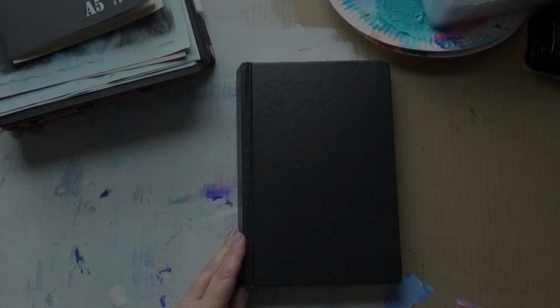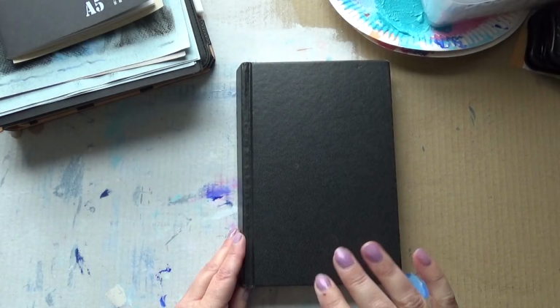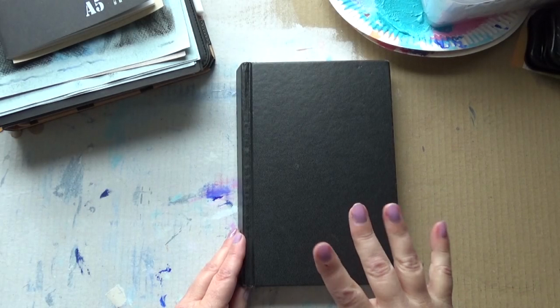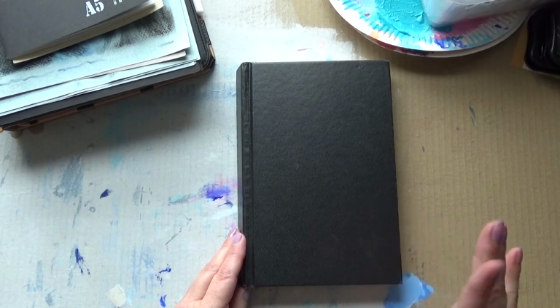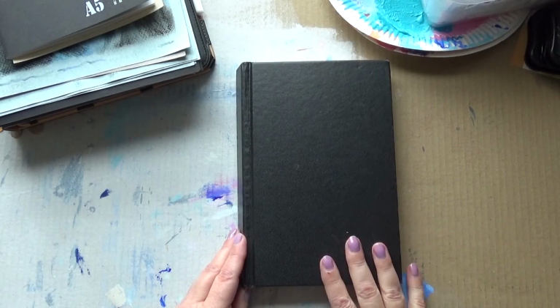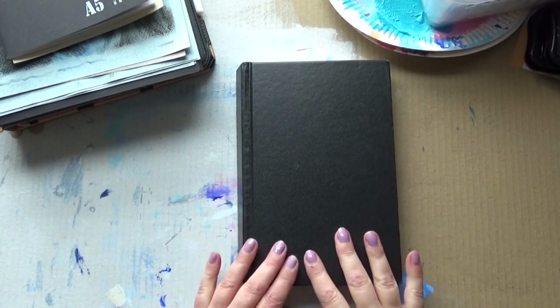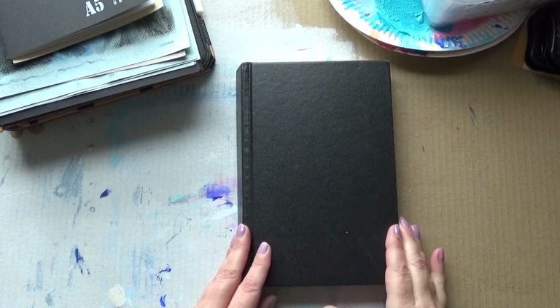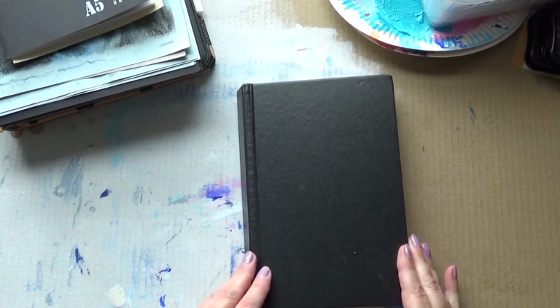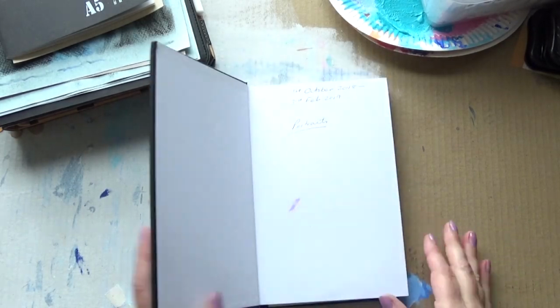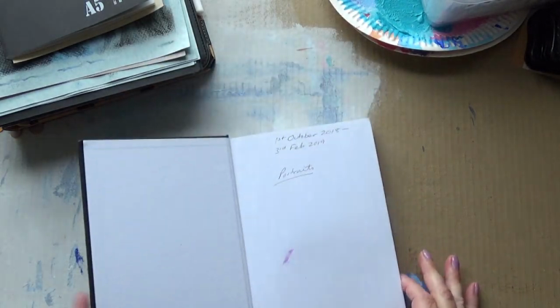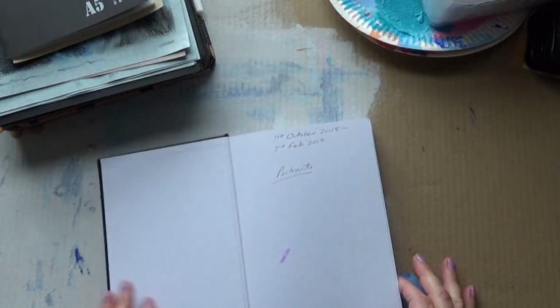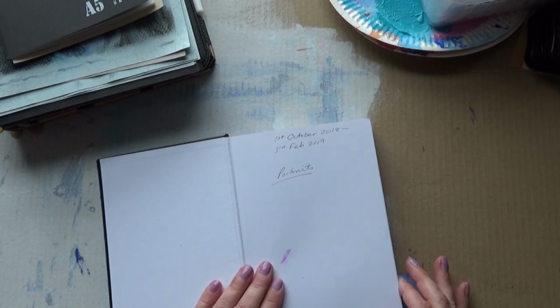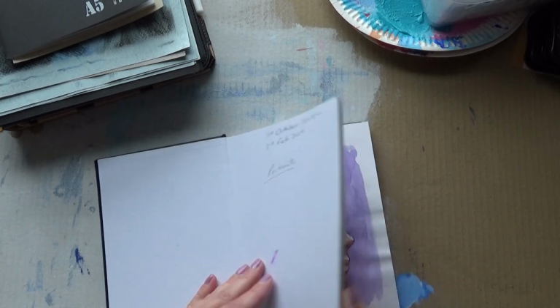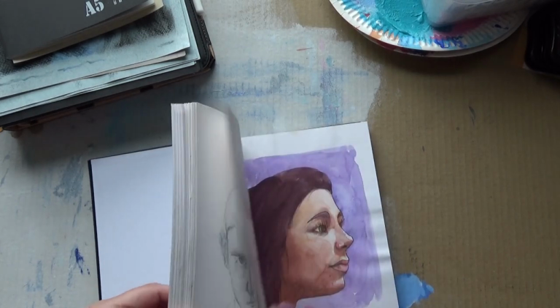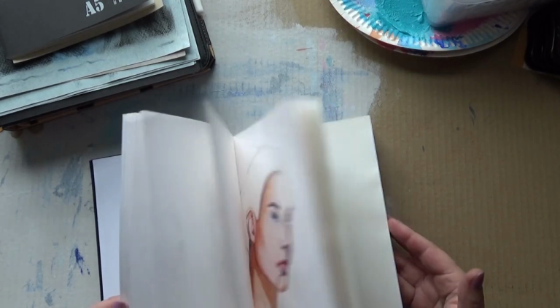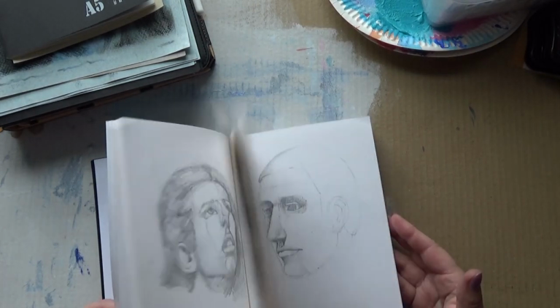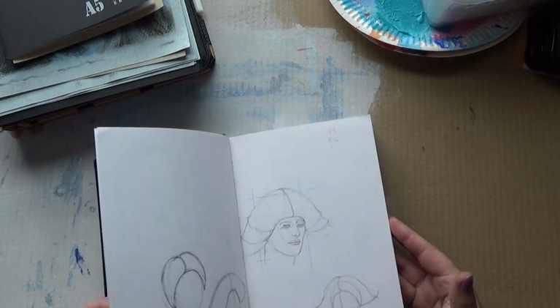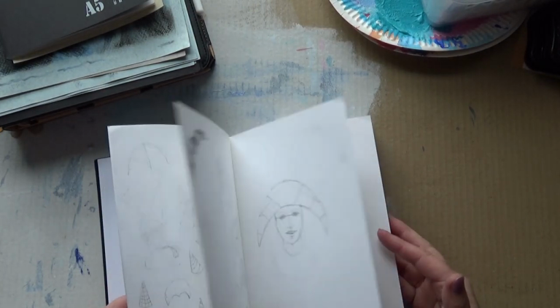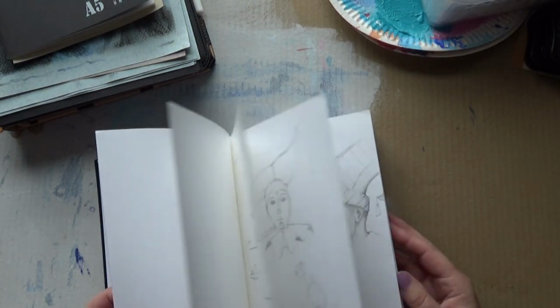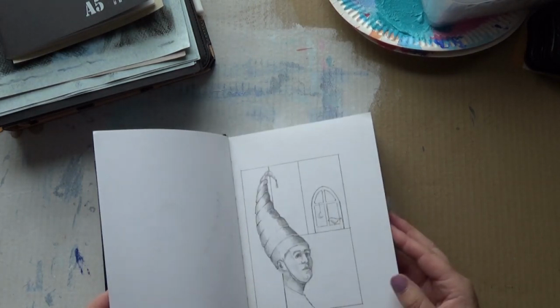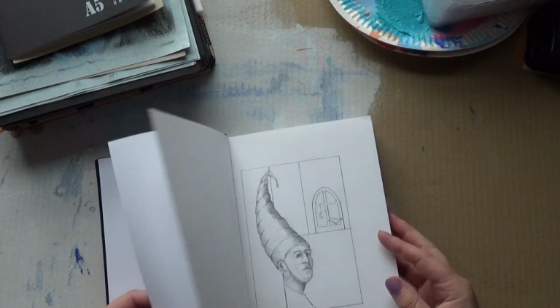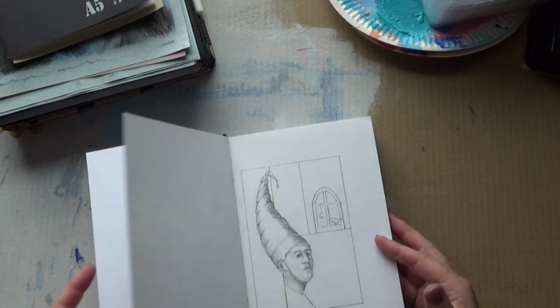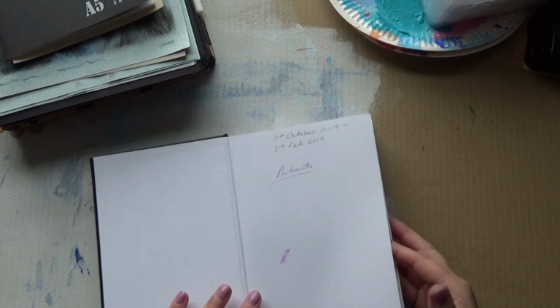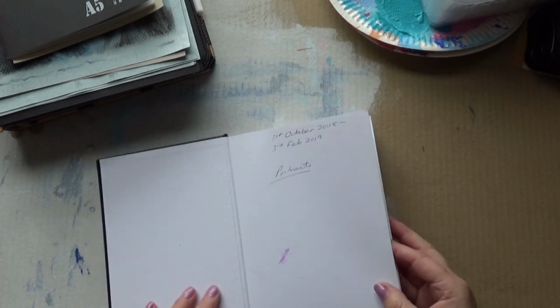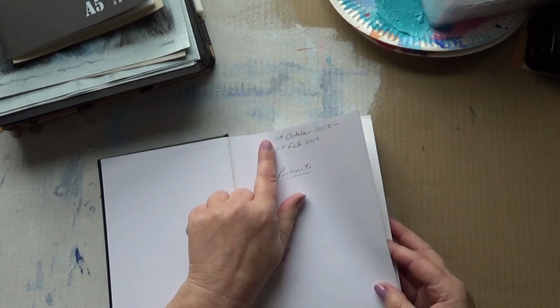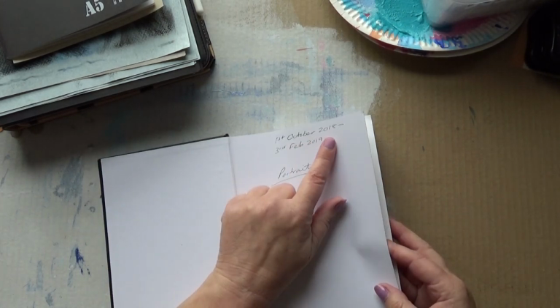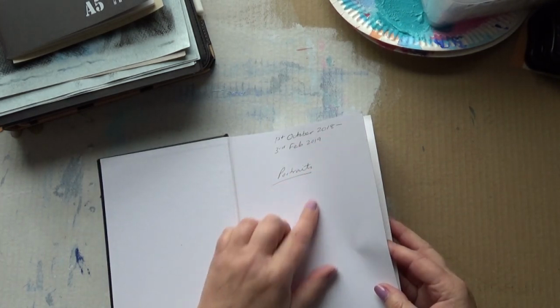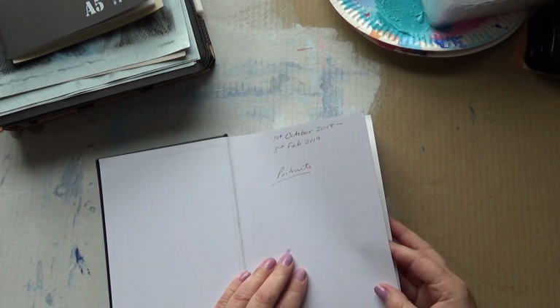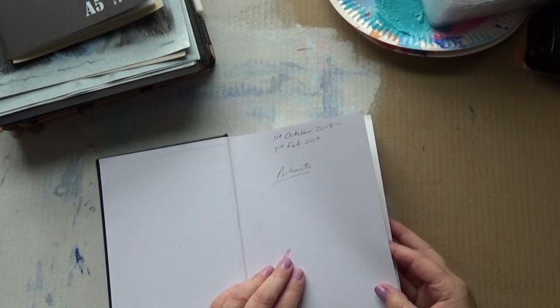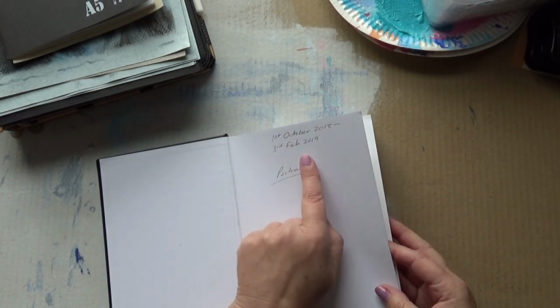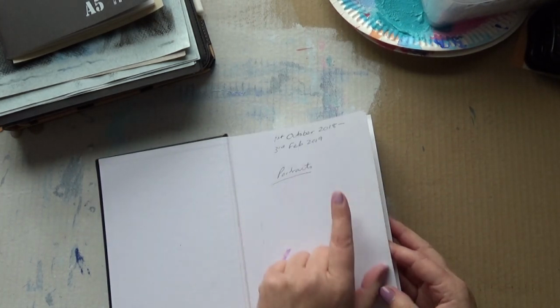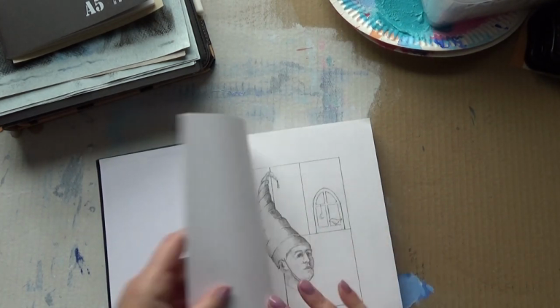Hello, Carrie here. I thought I'd show you some of my portraits that I've been doing. I started off in October 2018 and my drawings were quite poor at the beginning, so I decided to concentrate a little bit on portraits.